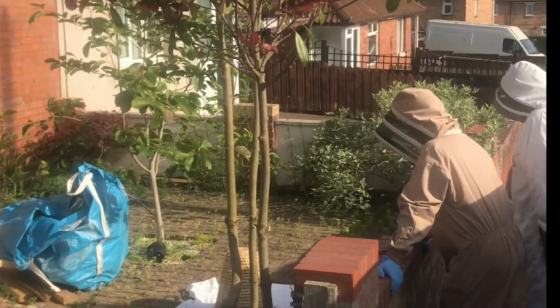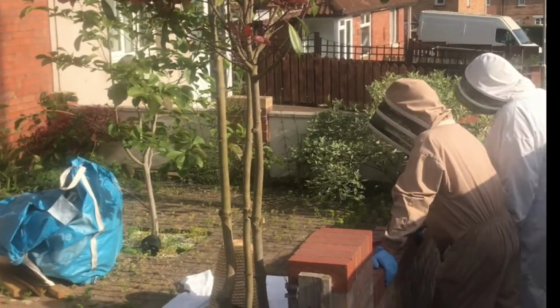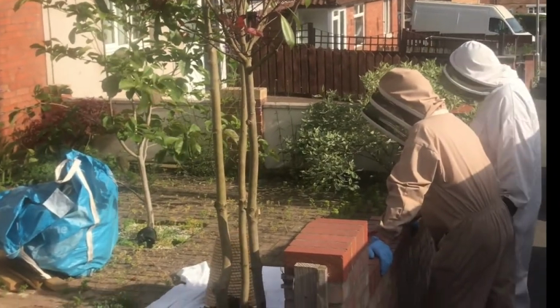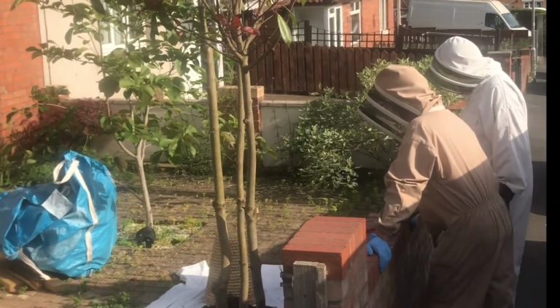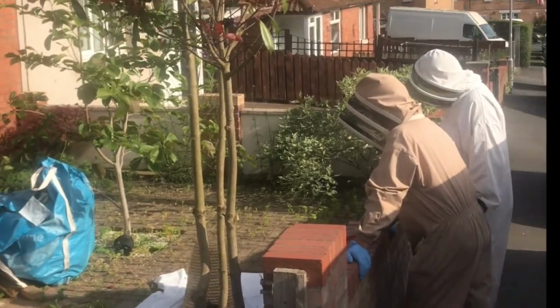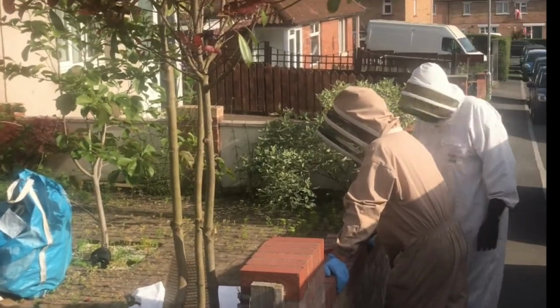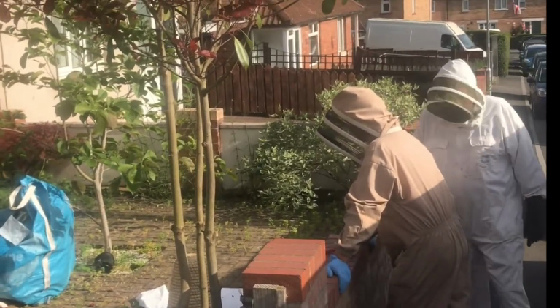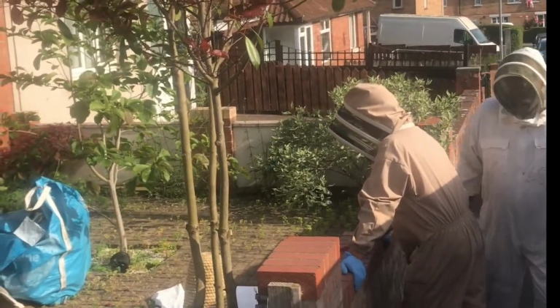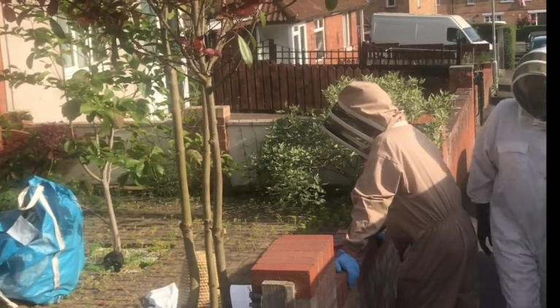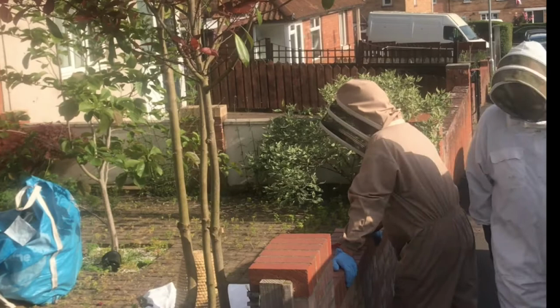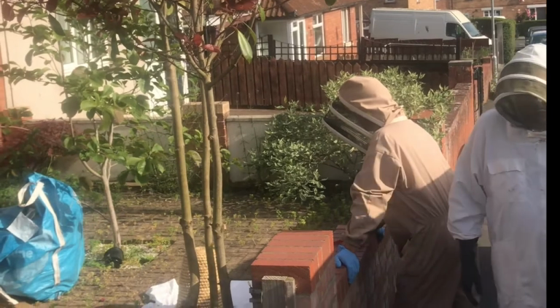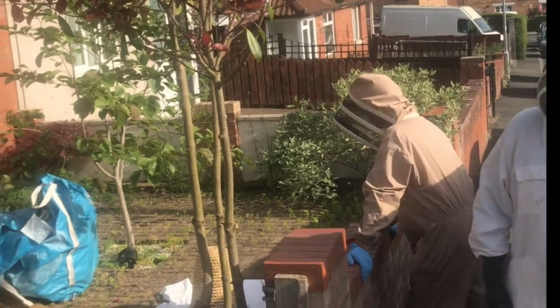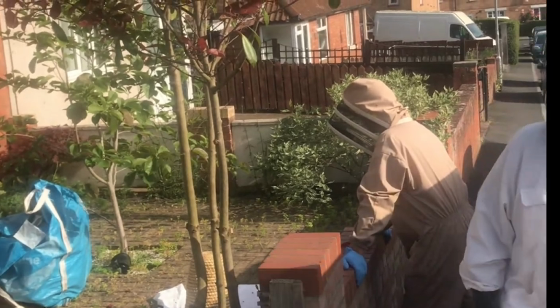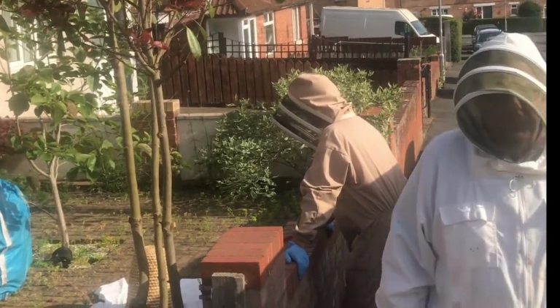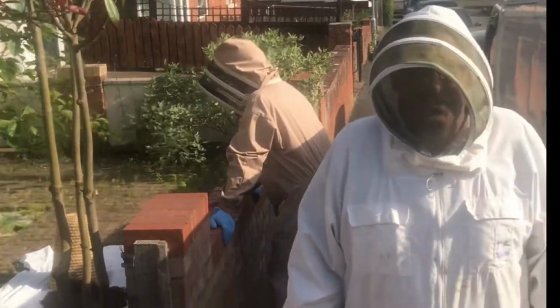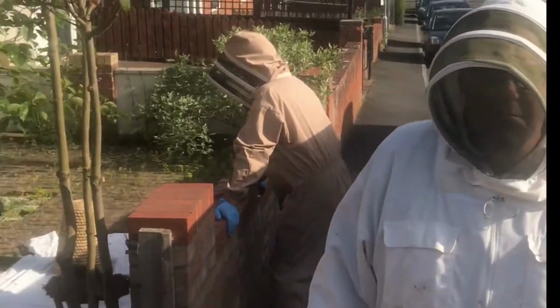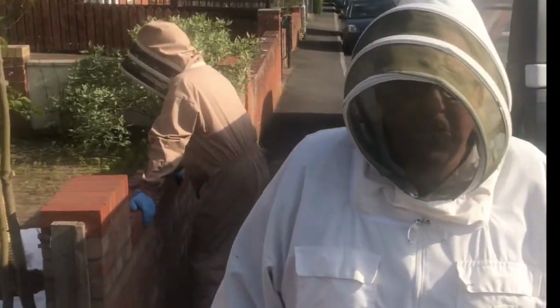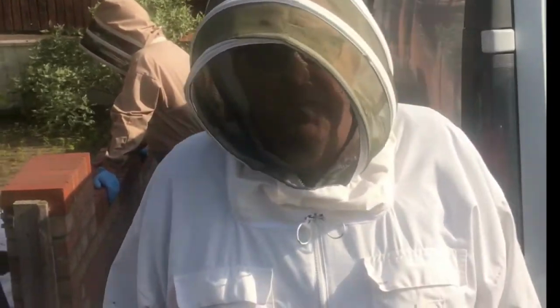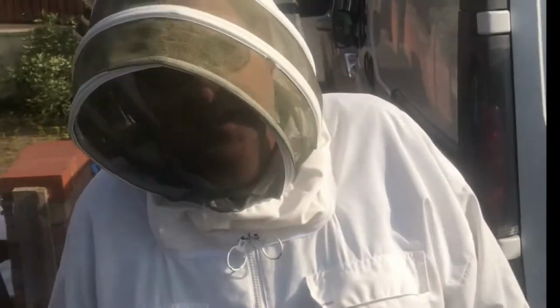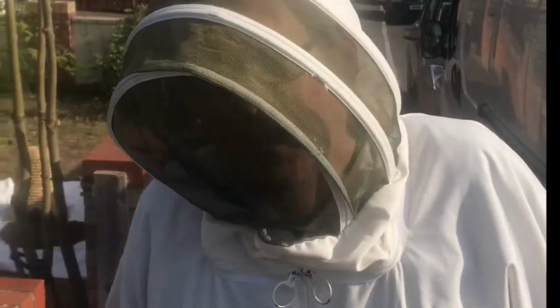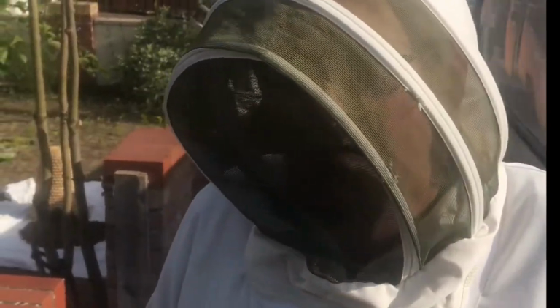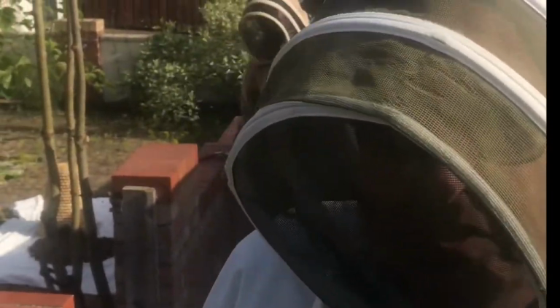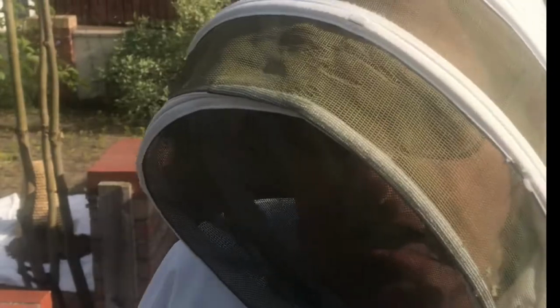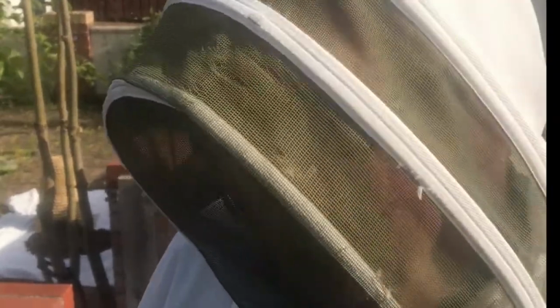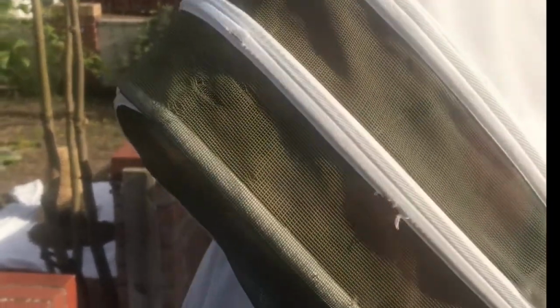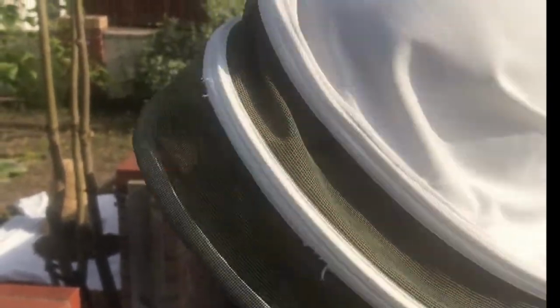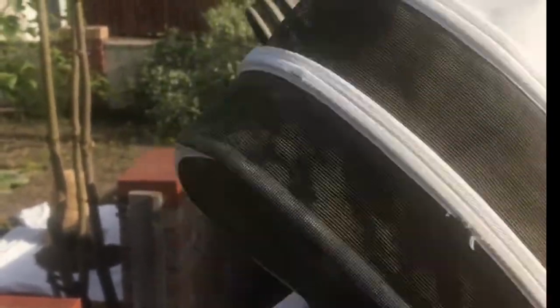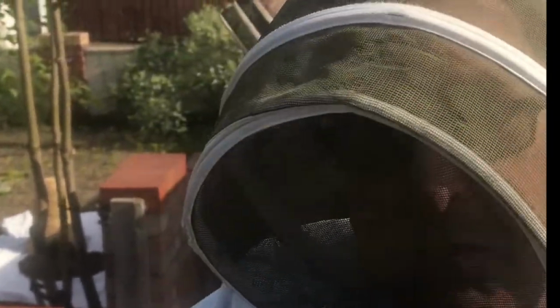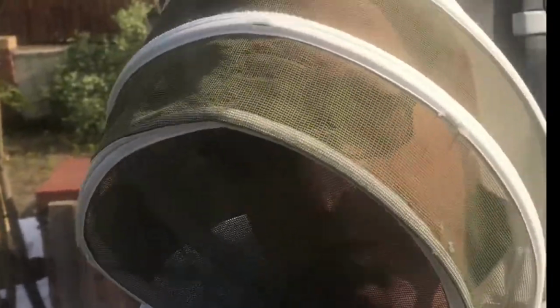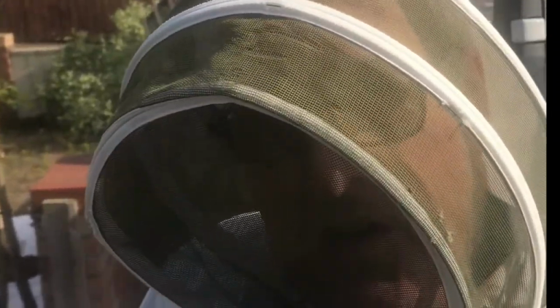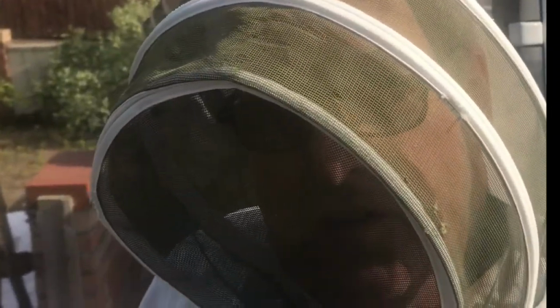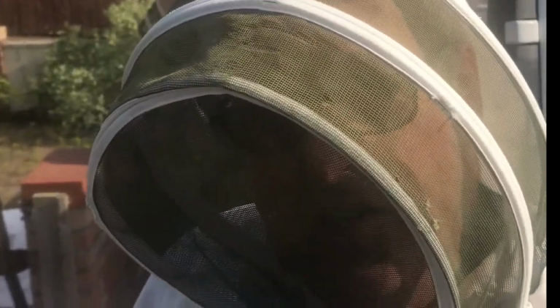What's happening Richard? Simon has just cut the branch that is holding the bees and he gave it a brisk shake and all the bees just went flum onto the sheet. What are you doing though?